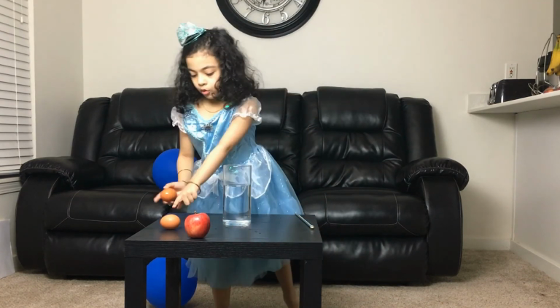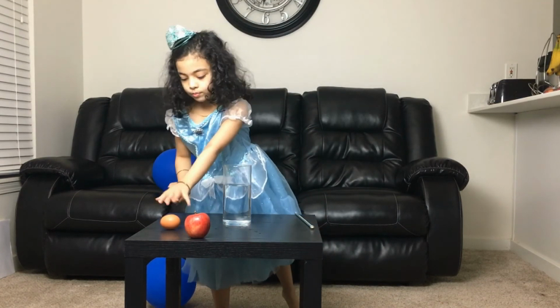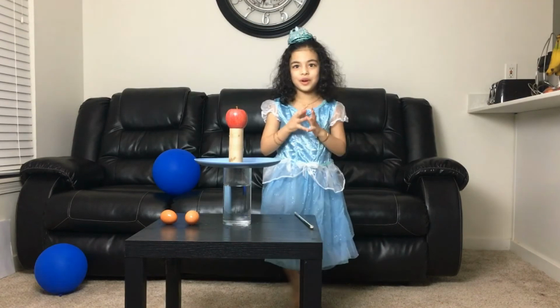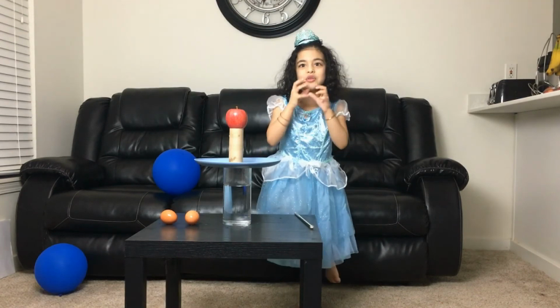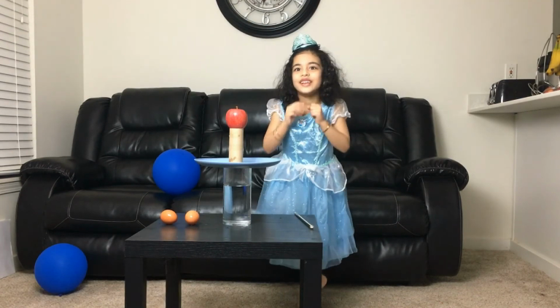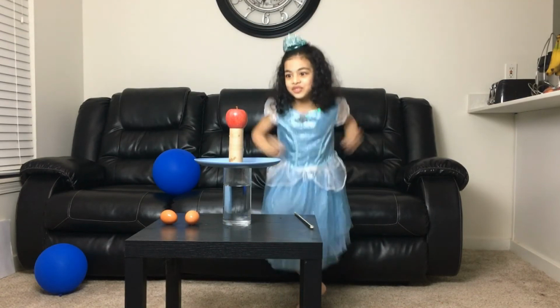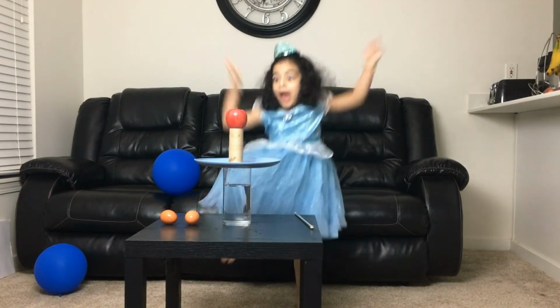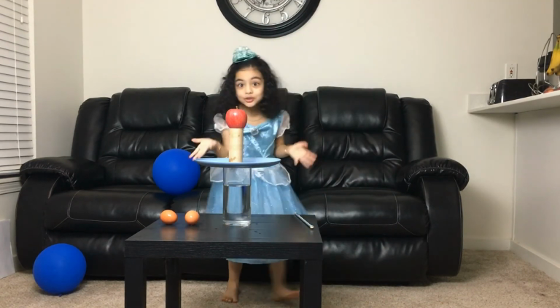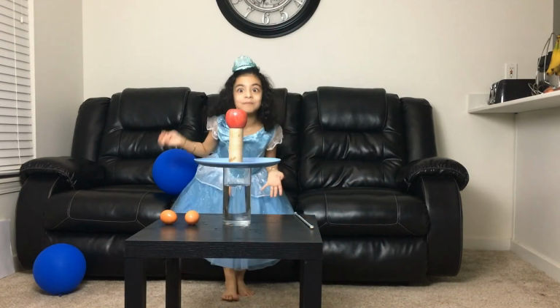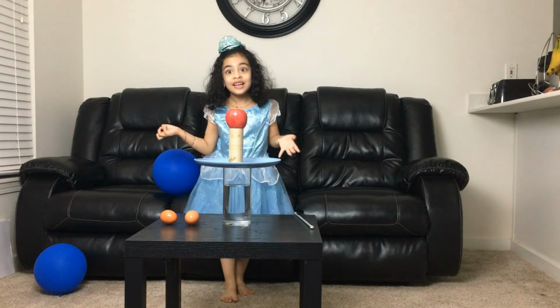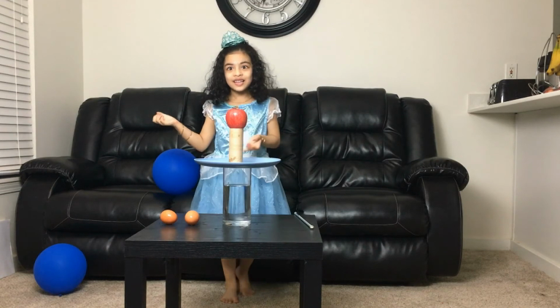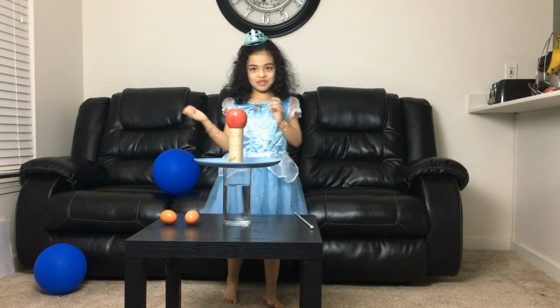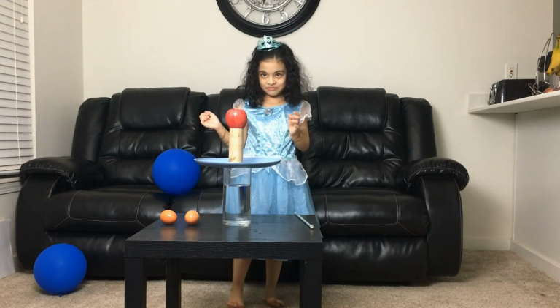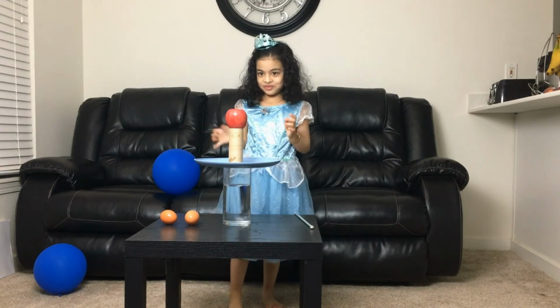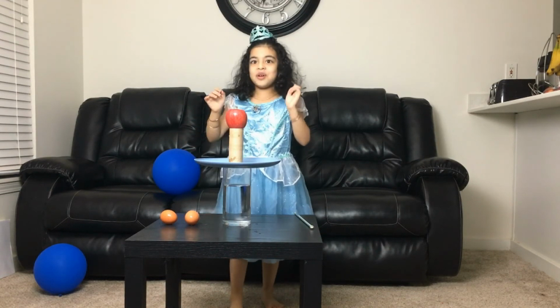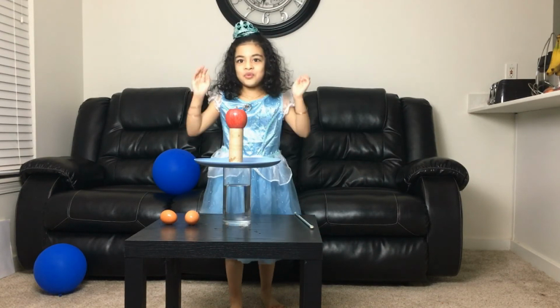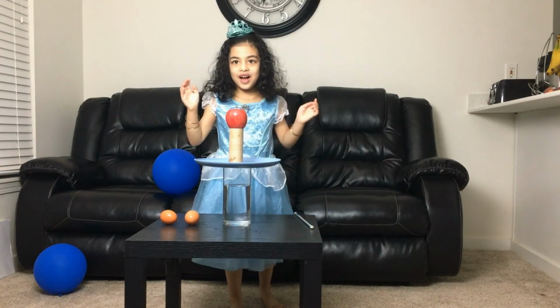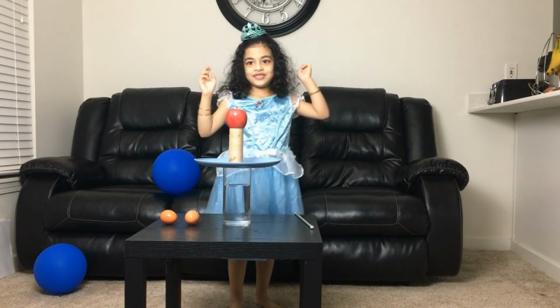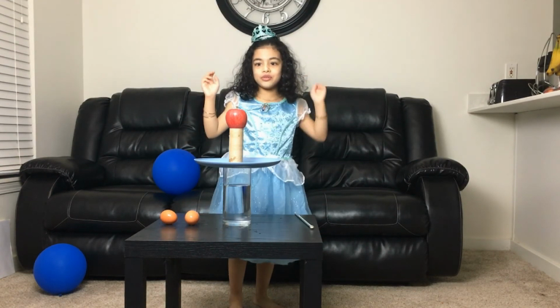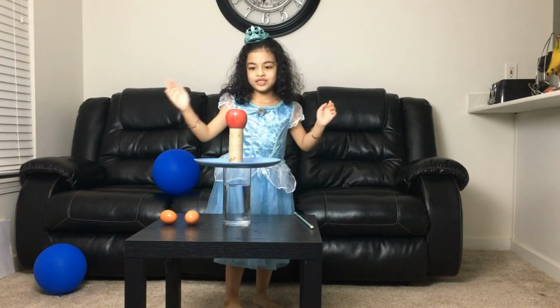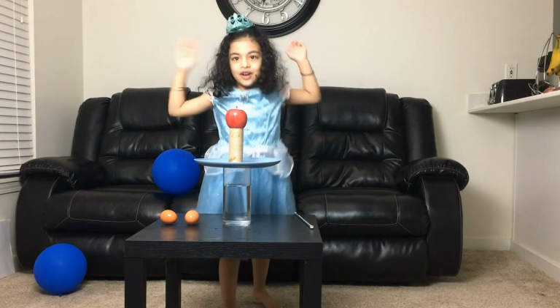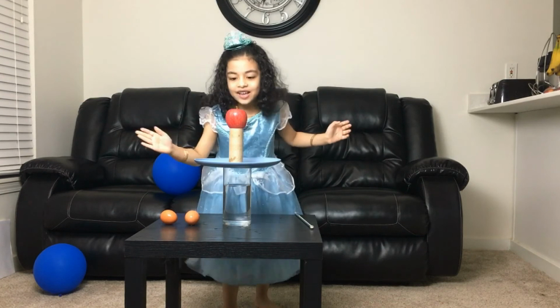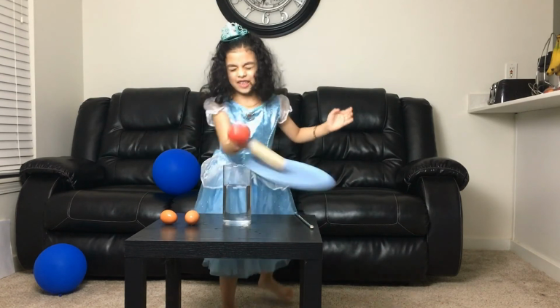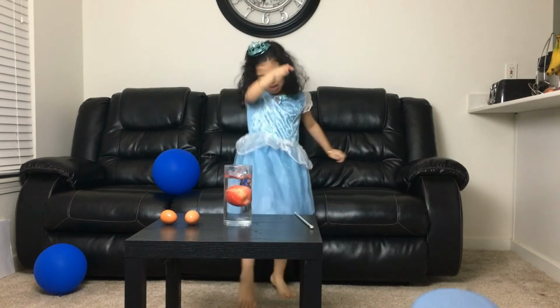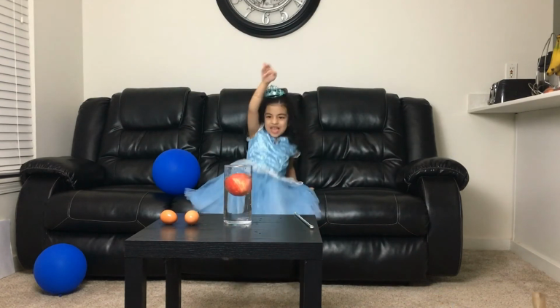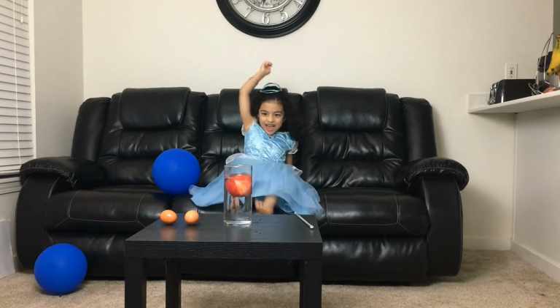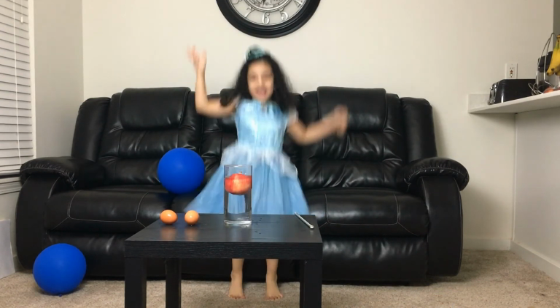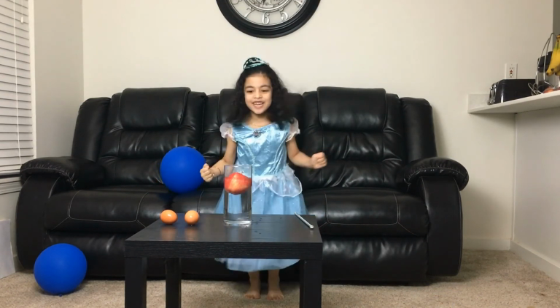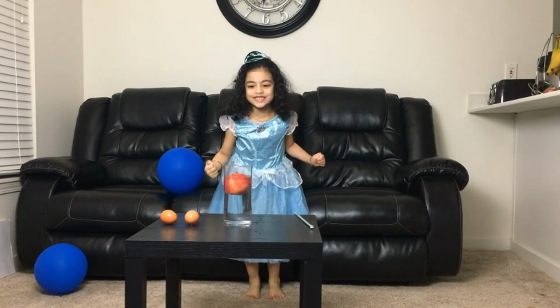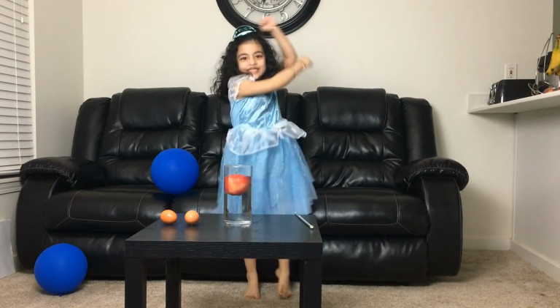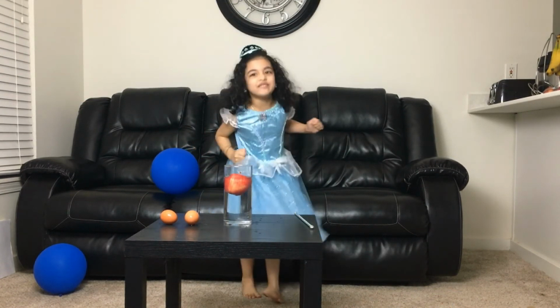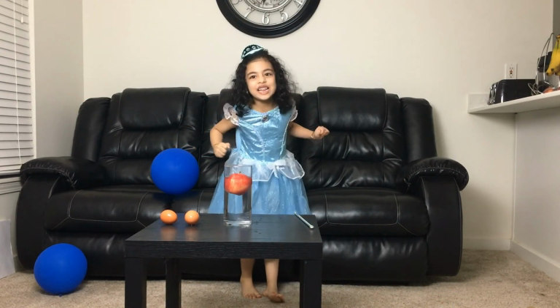I have one more. Are you ready guys for this apple drop? Okay, one two three go guys! Yes, I did it guys! Yes, I did it again, finally!